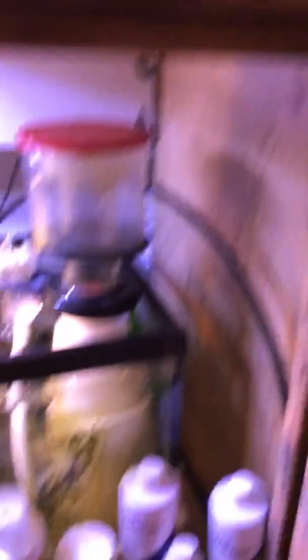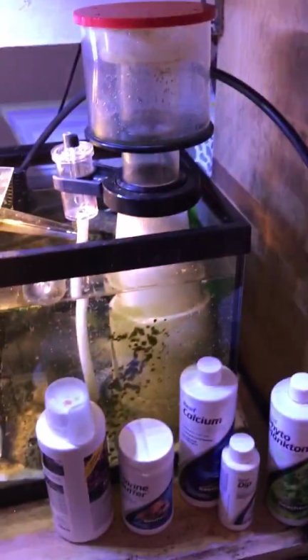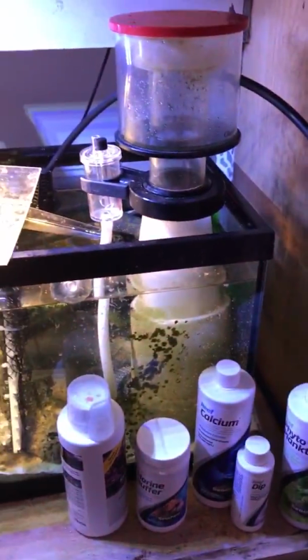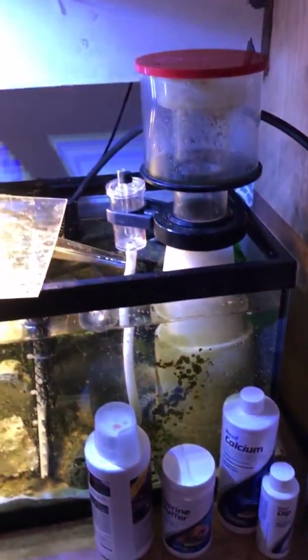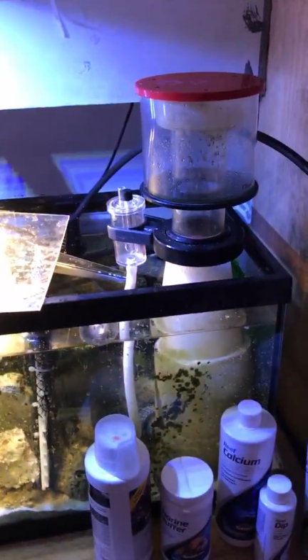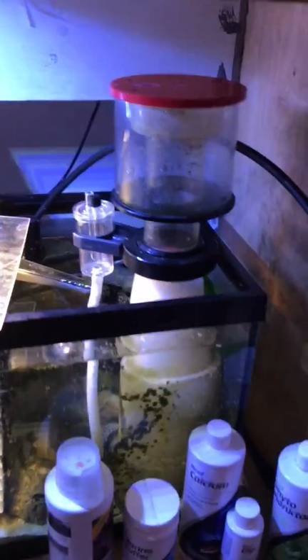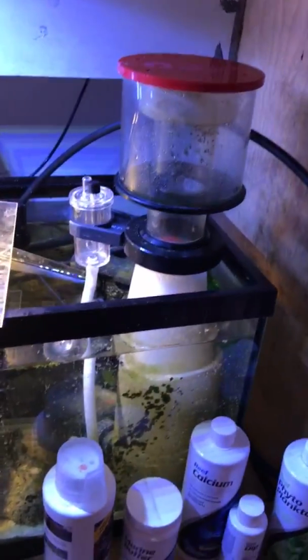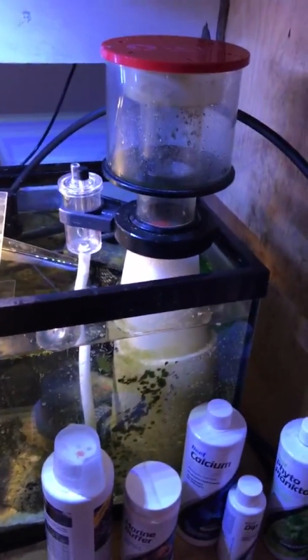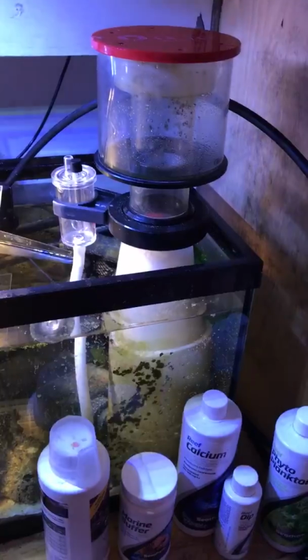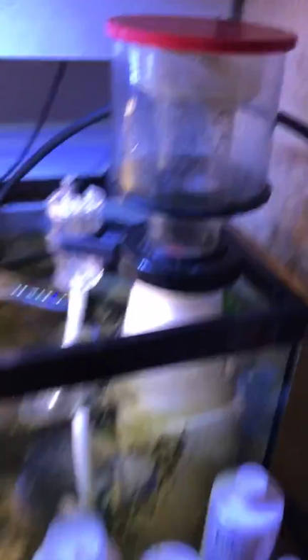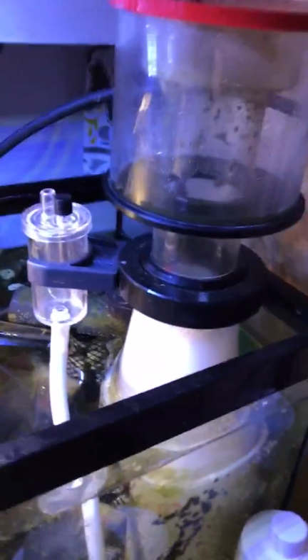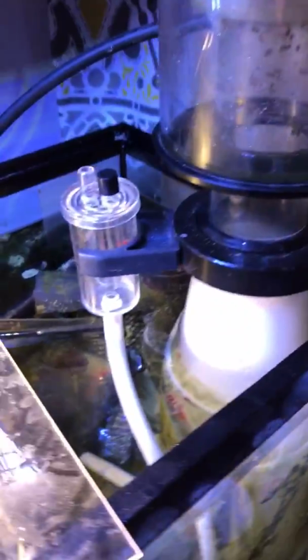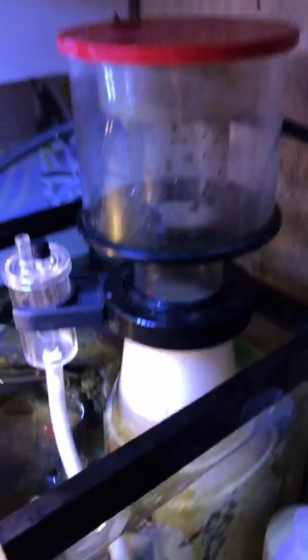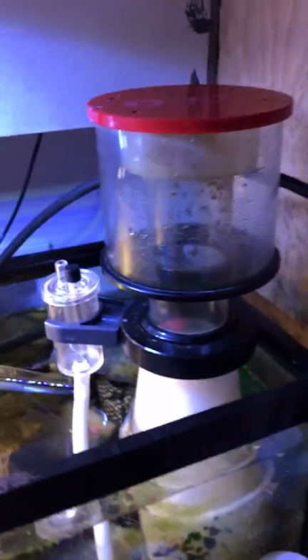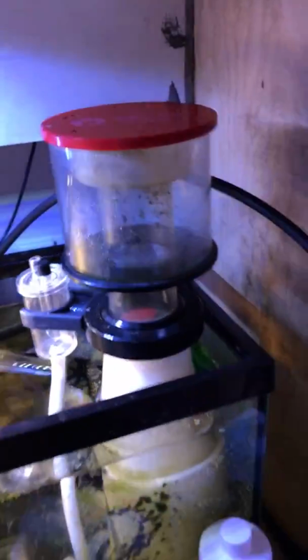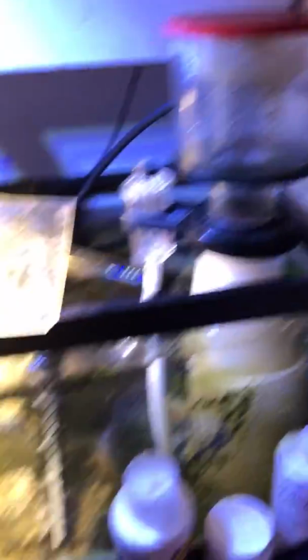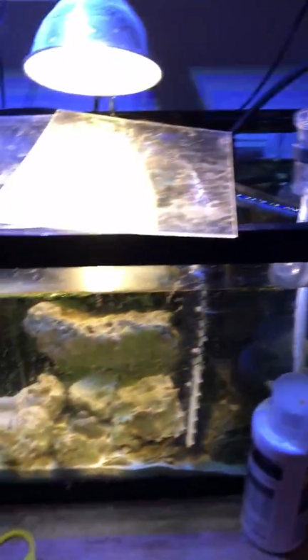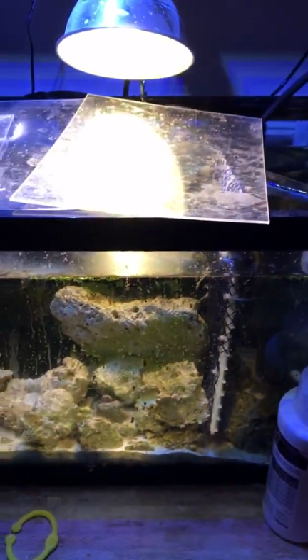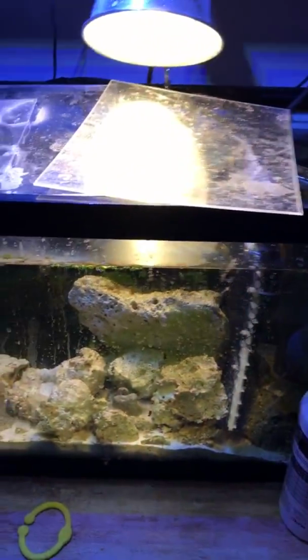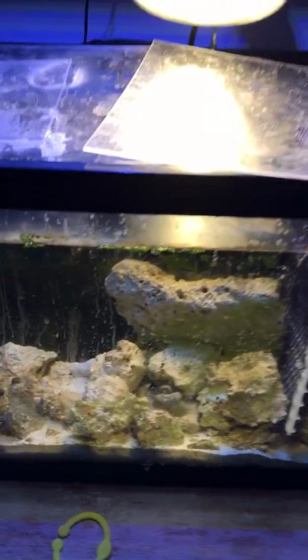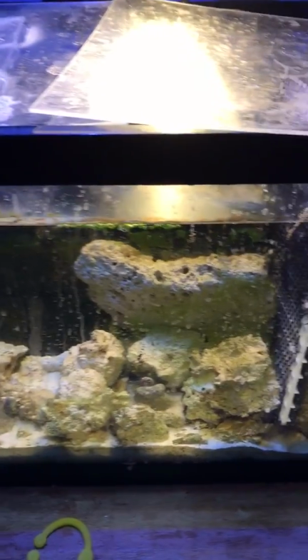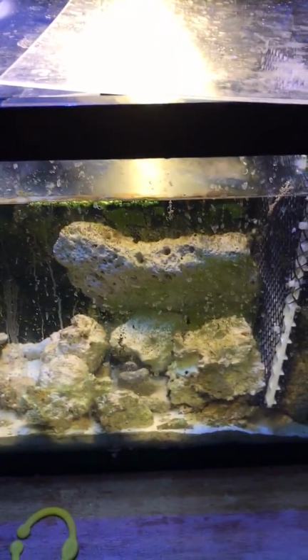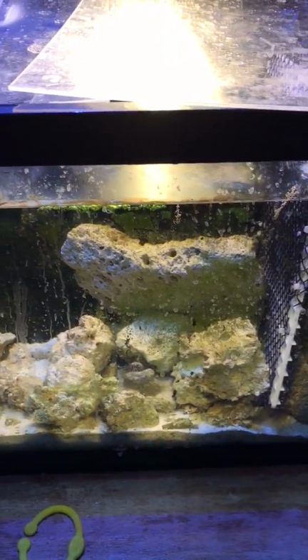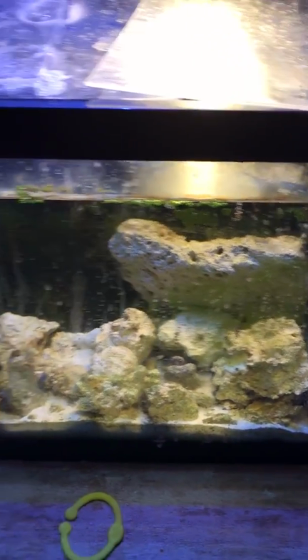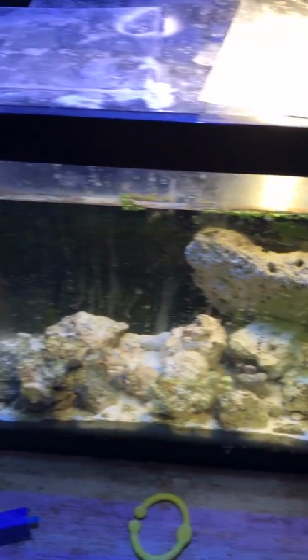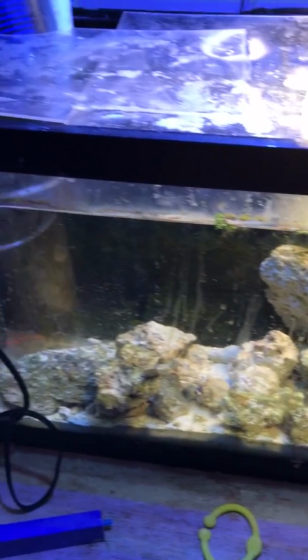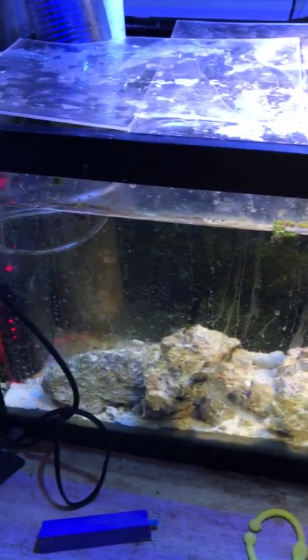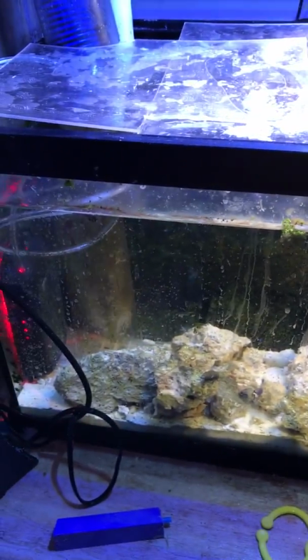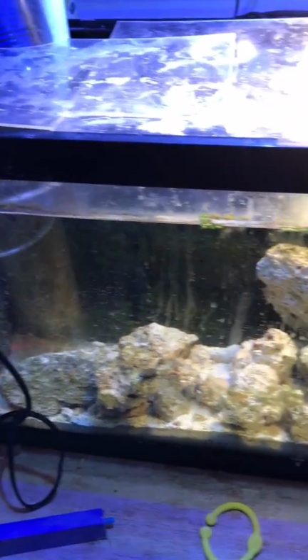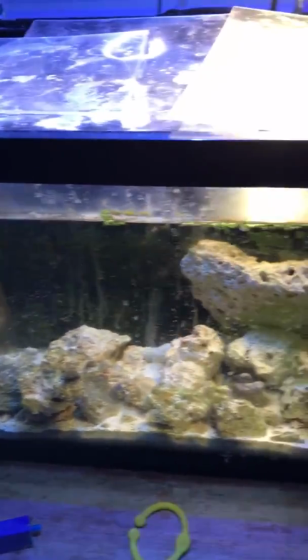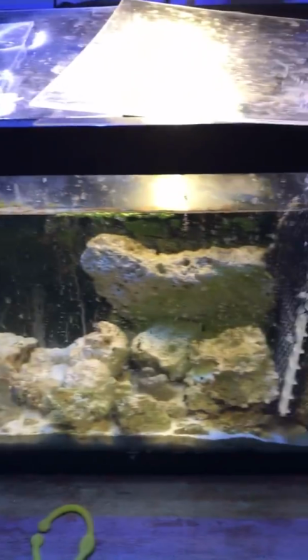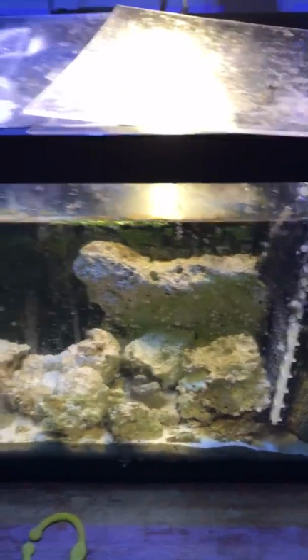And then this is the sump. This is the protein skimmer — those bubbles in the column and all that stuff. You probably watched that video. There's my sump. I got some live rock right here, just some base rock for nitrifying bacteria.